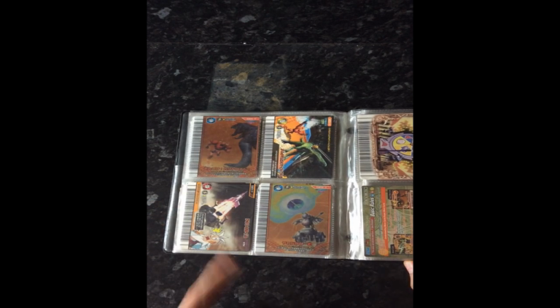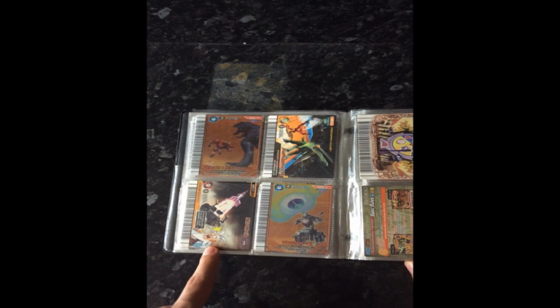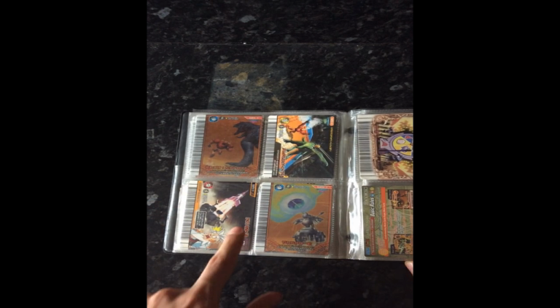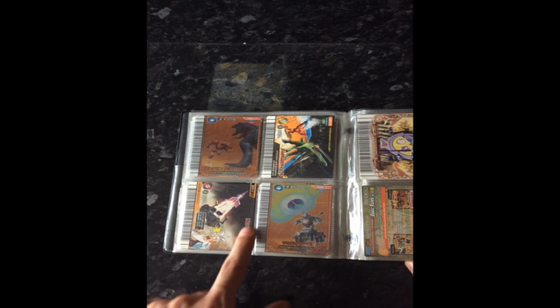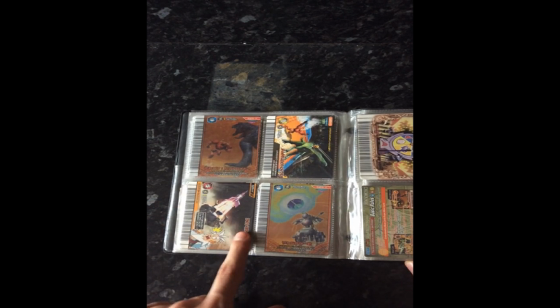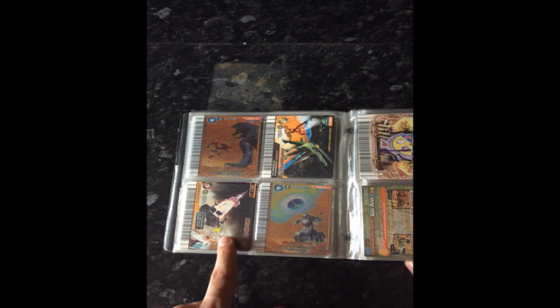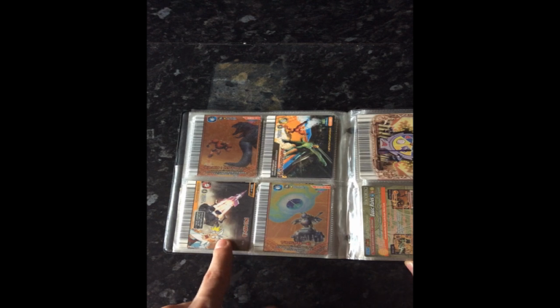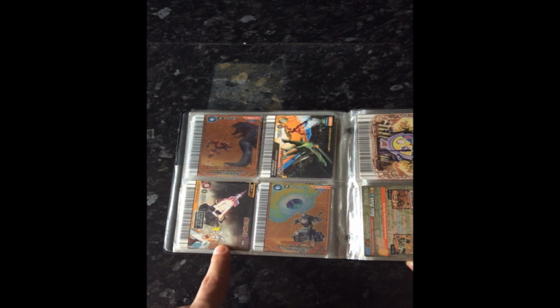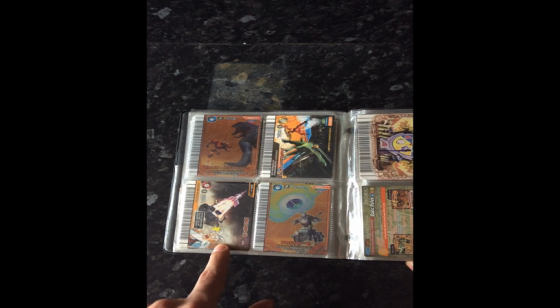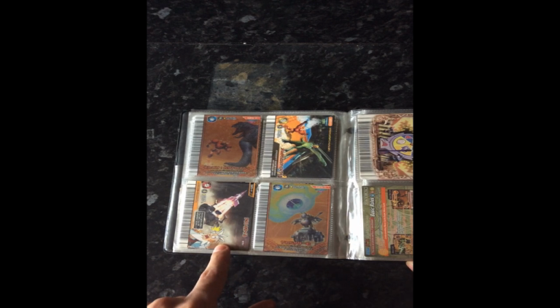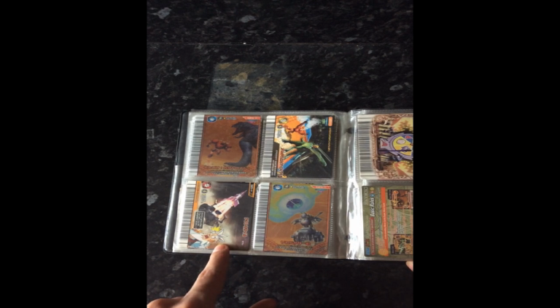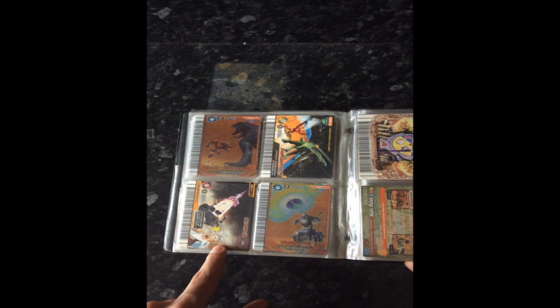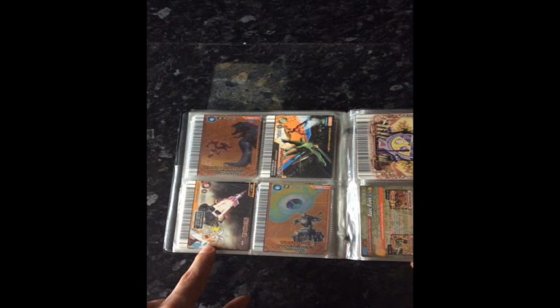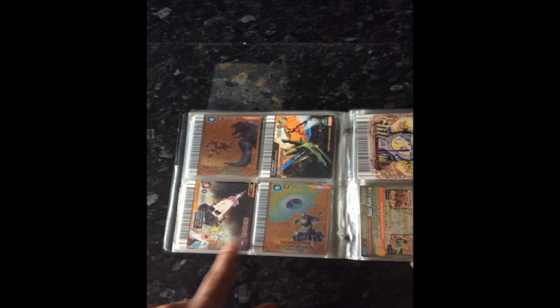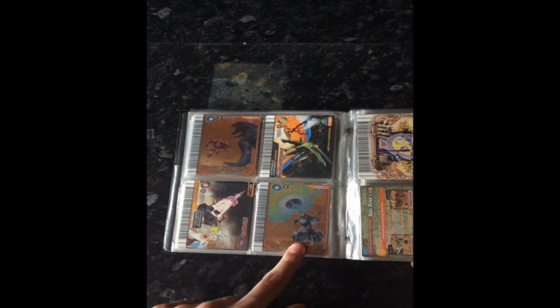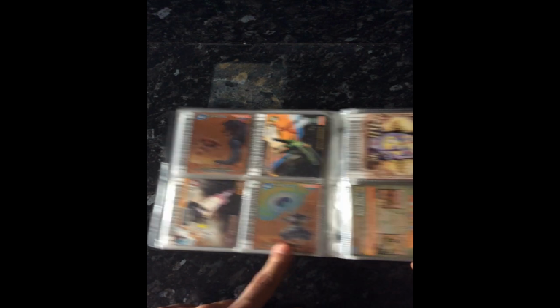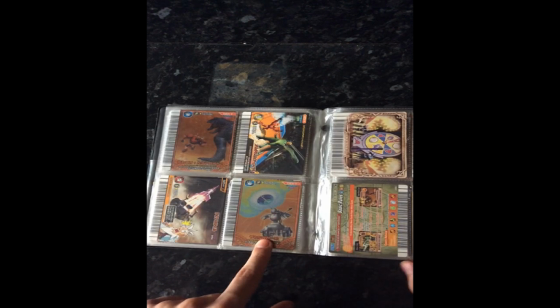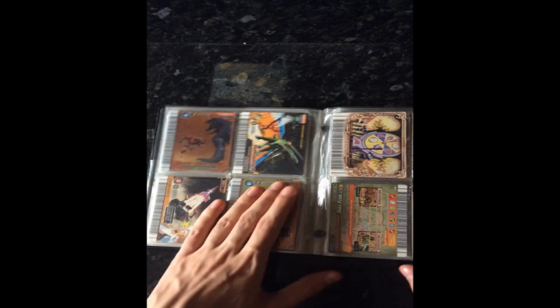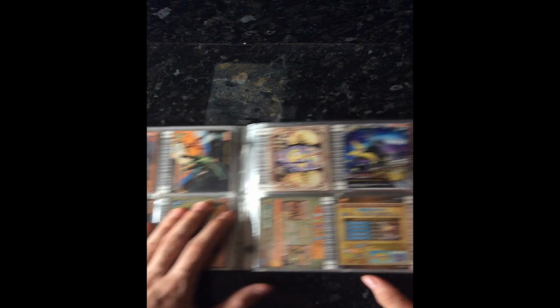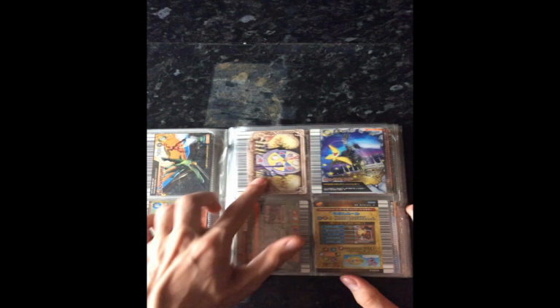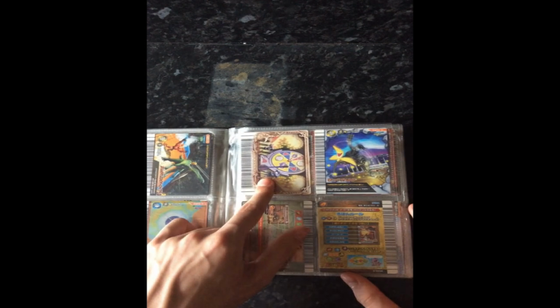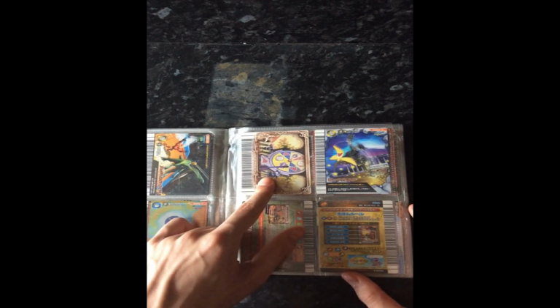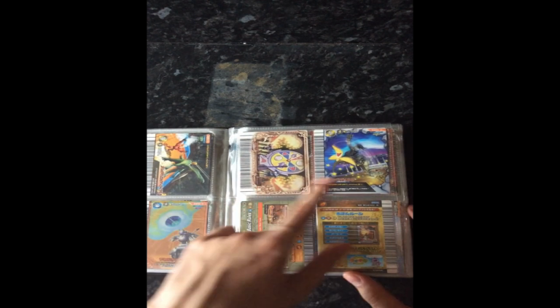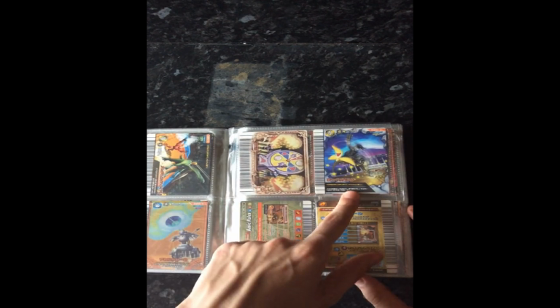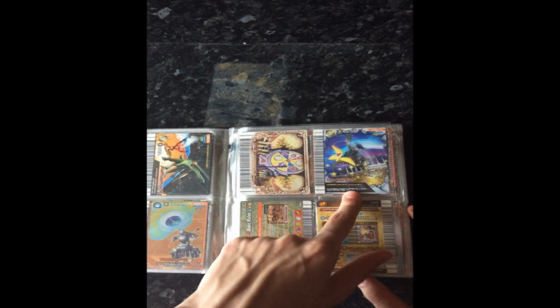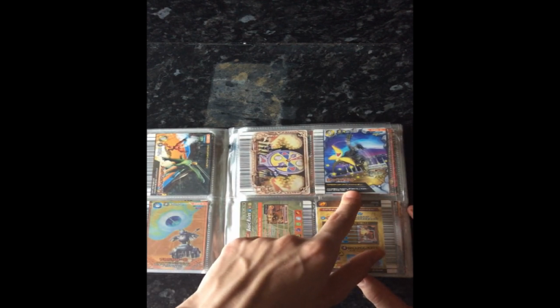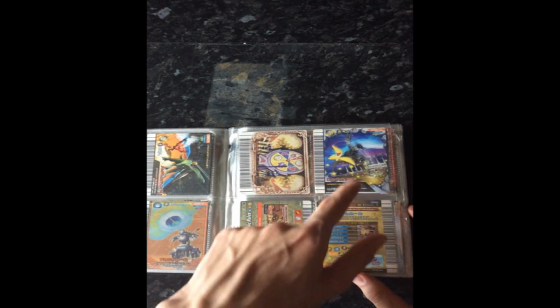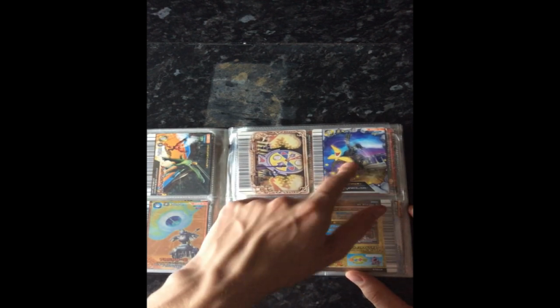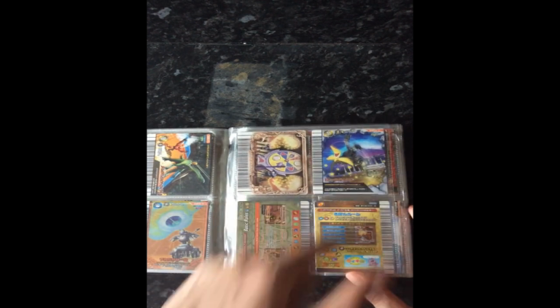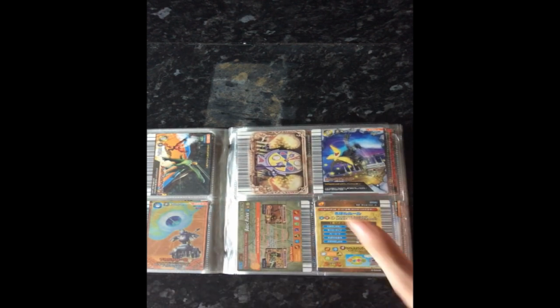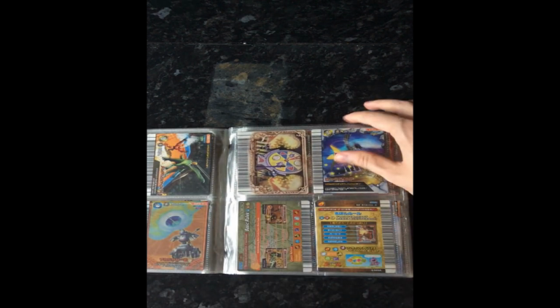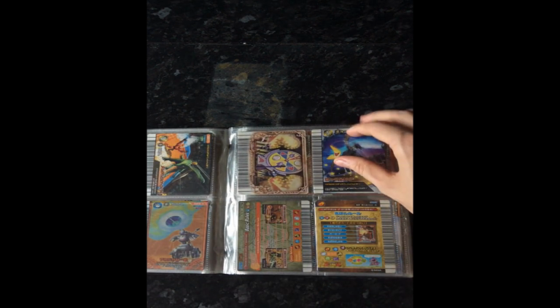And then we've got the Alpha ACT Rocket, Softening Beam, Alpha Dart, and Banana Surprise. That's one of my favorite moves actually — I like that one.